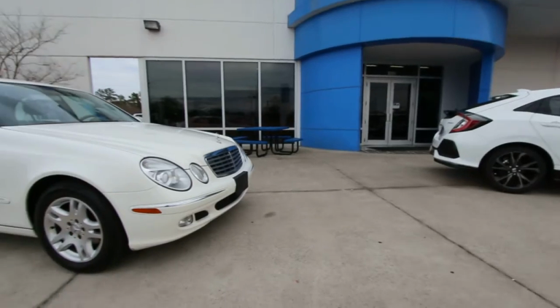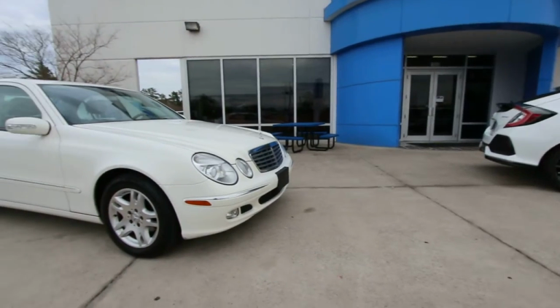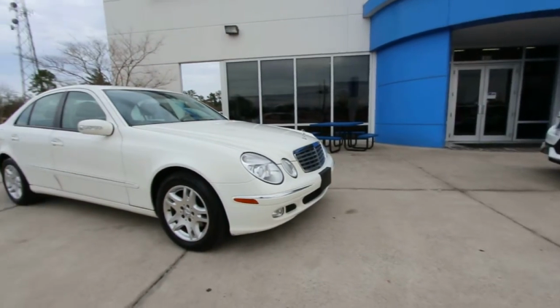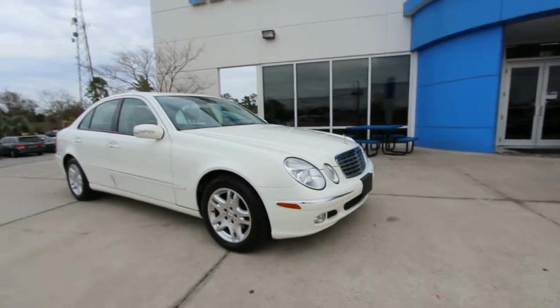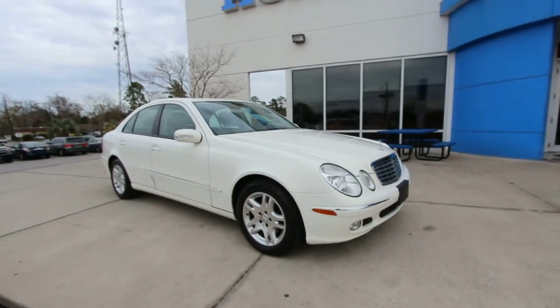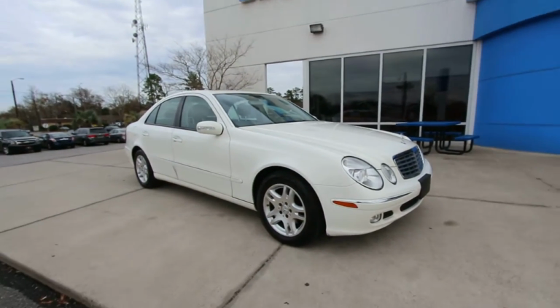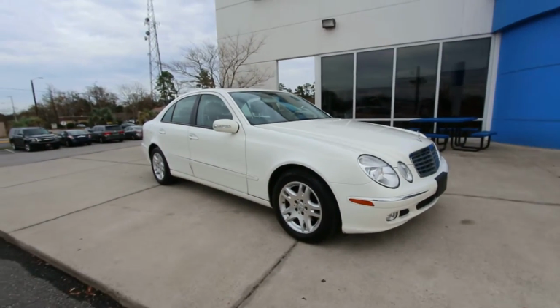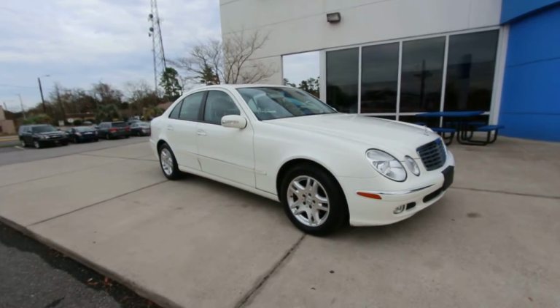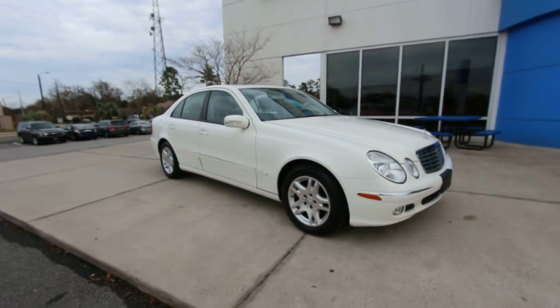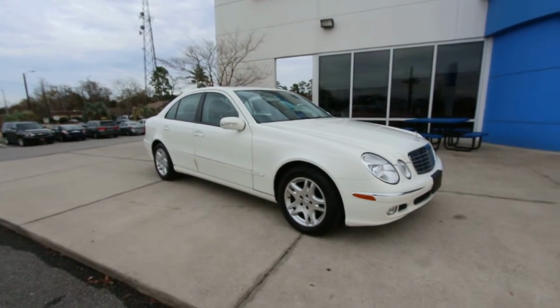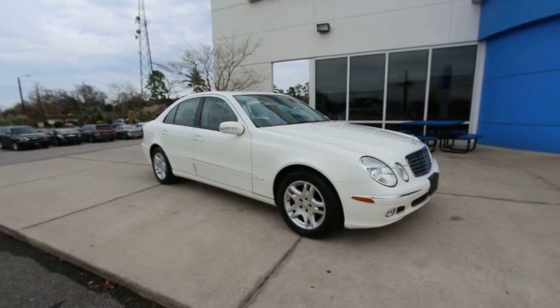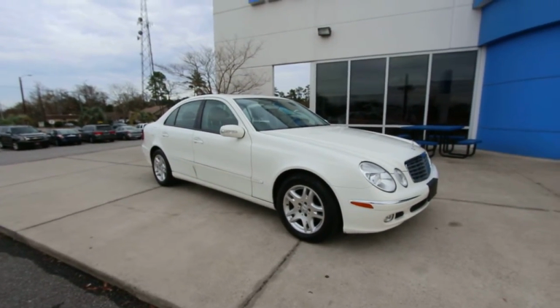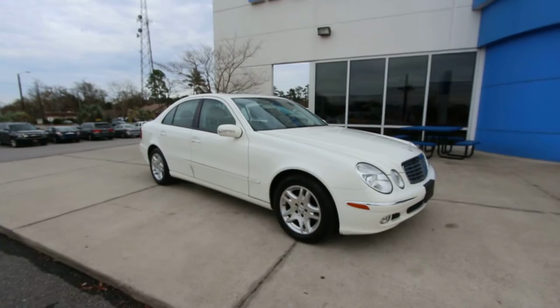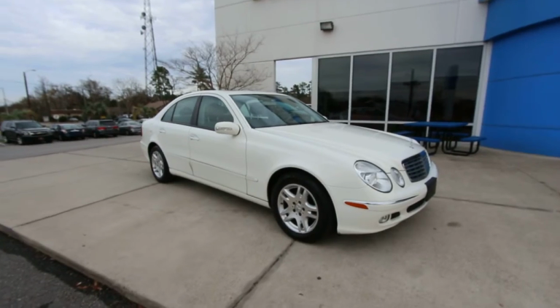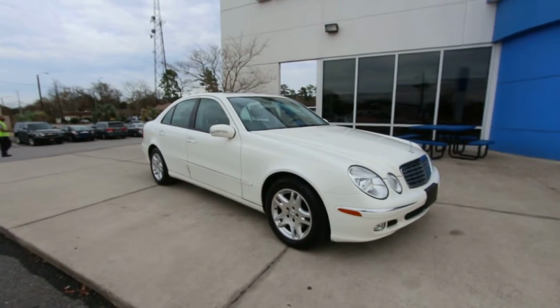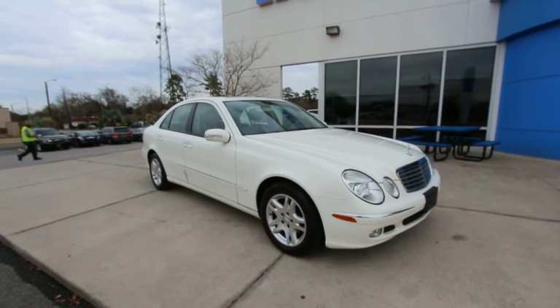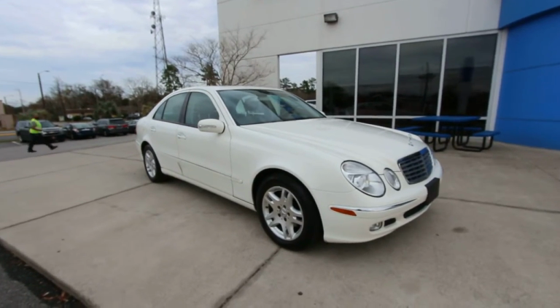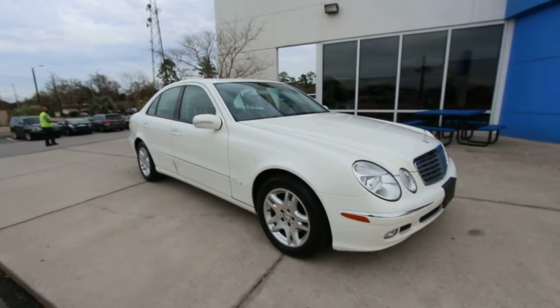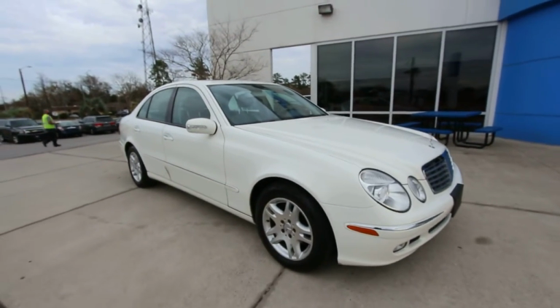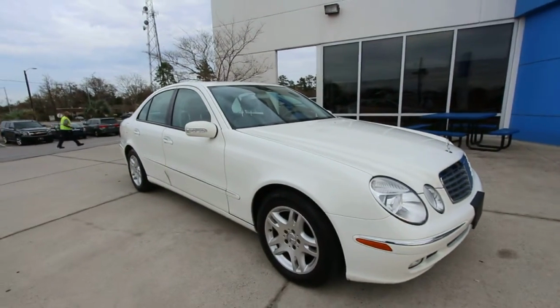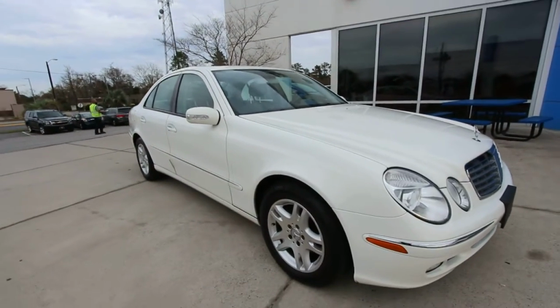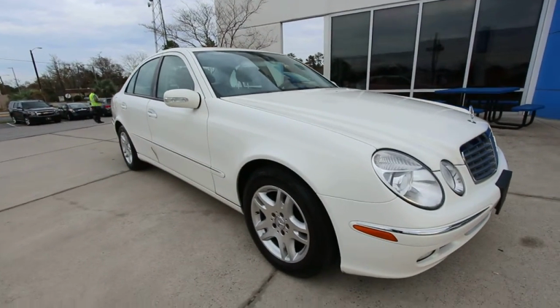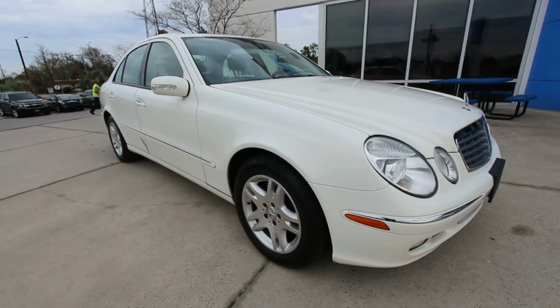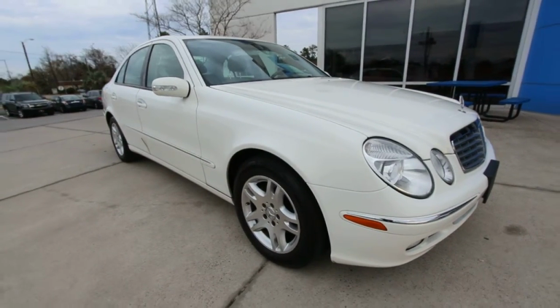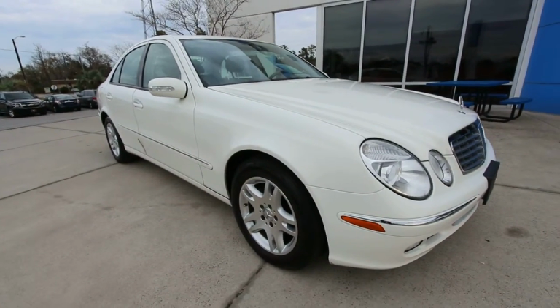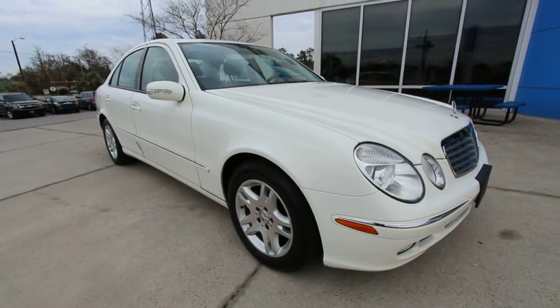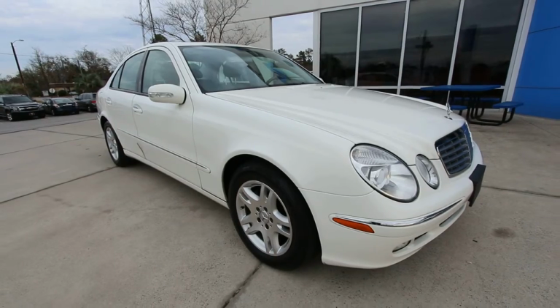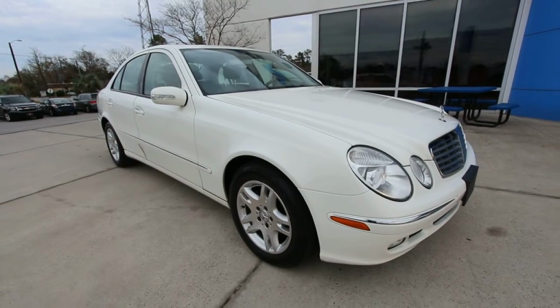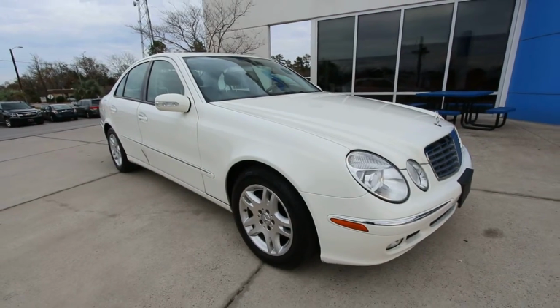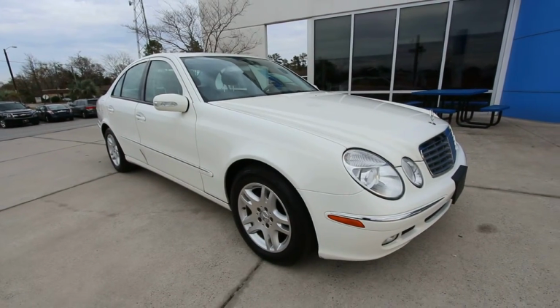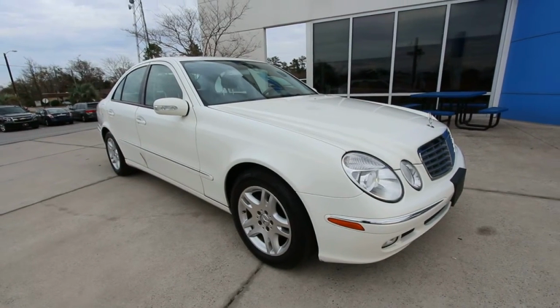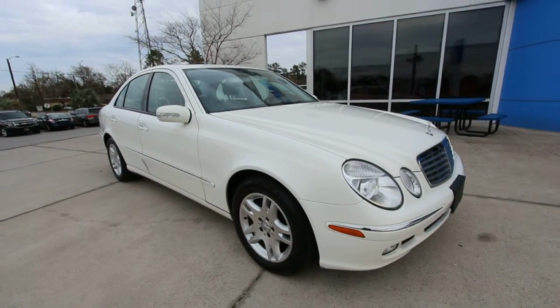What's up everybody? Happy New Year. Today we're going to be looking at a 2005 Mercedes-Benz E320. Good looking car. Mercedes — you've seen them on the road many a times. We've got one here at Stokes Honda North.